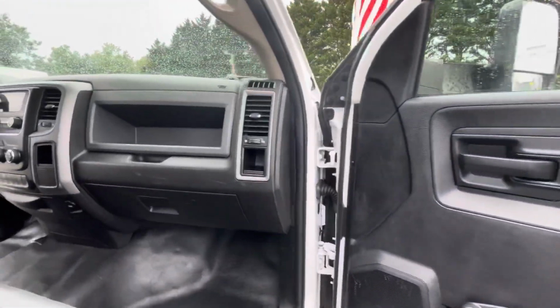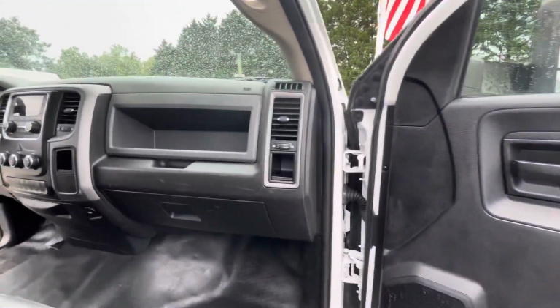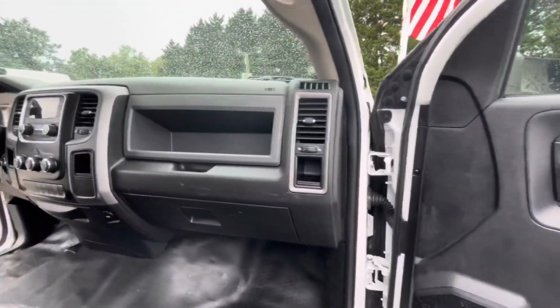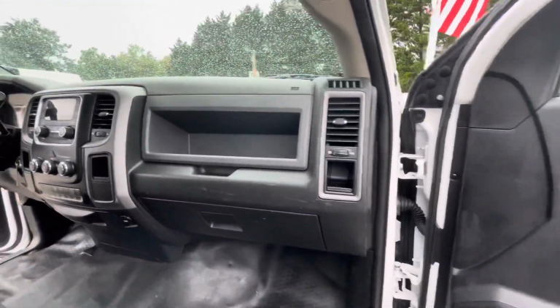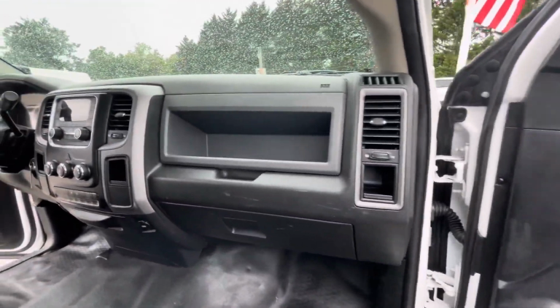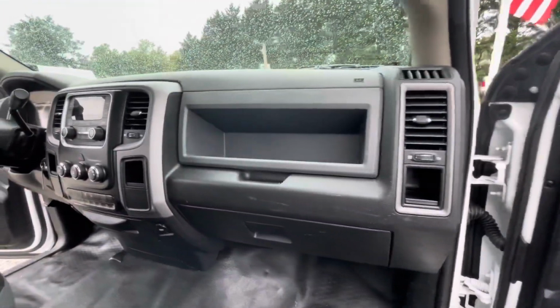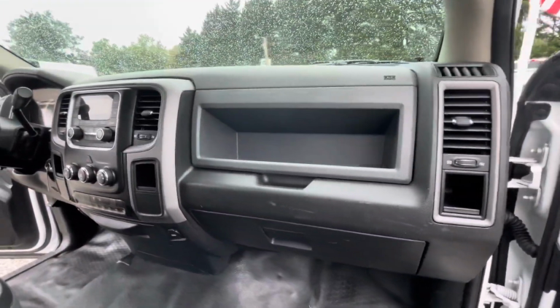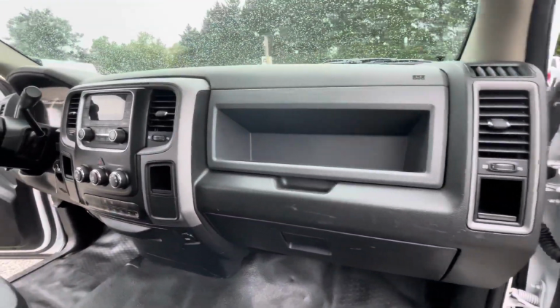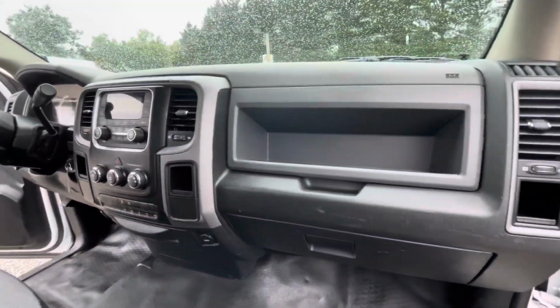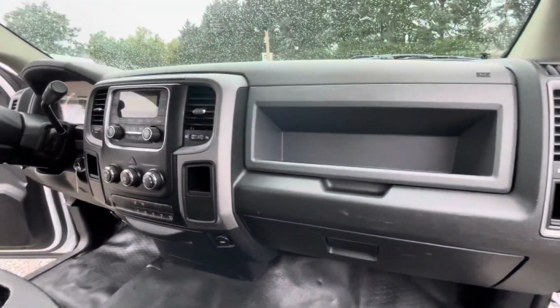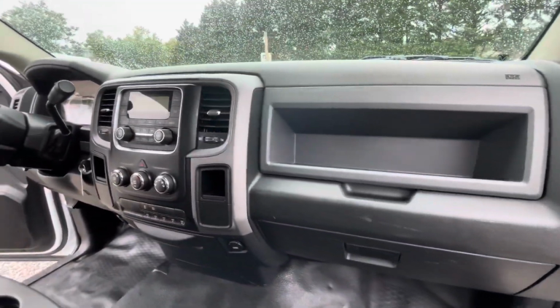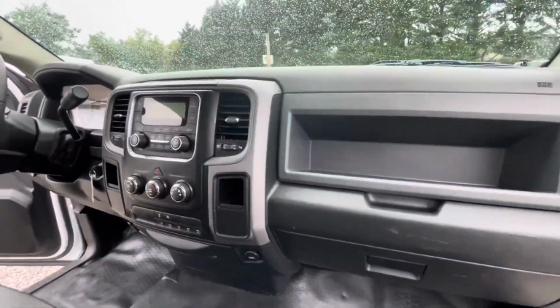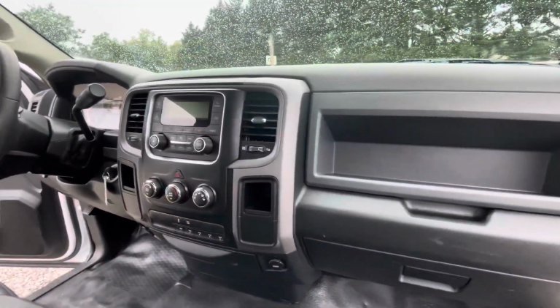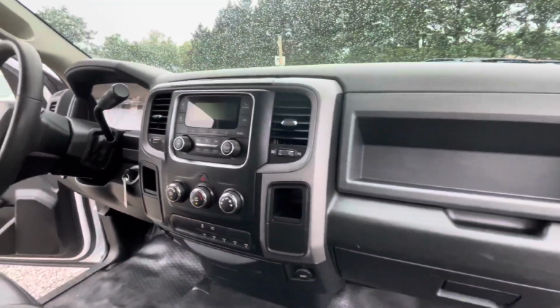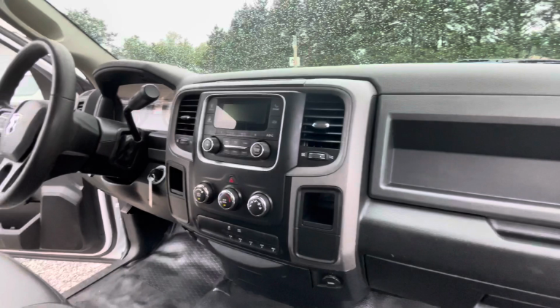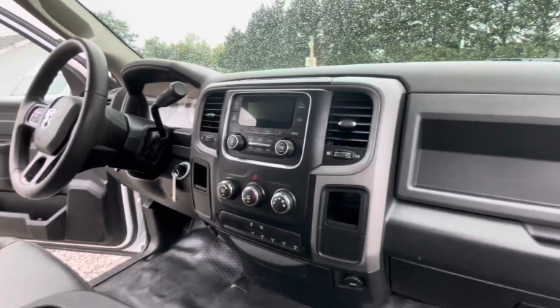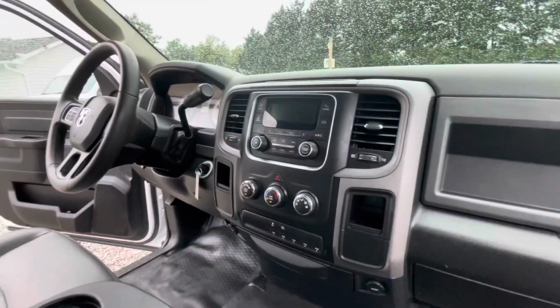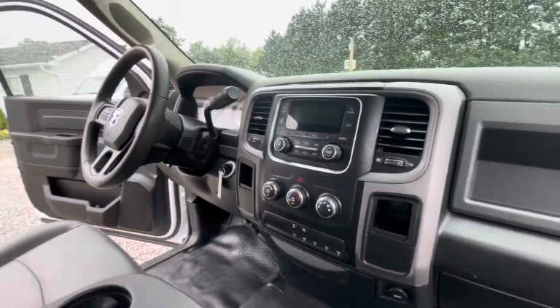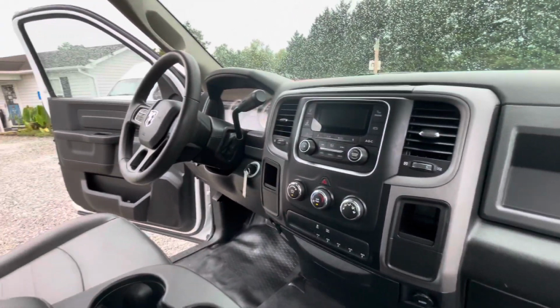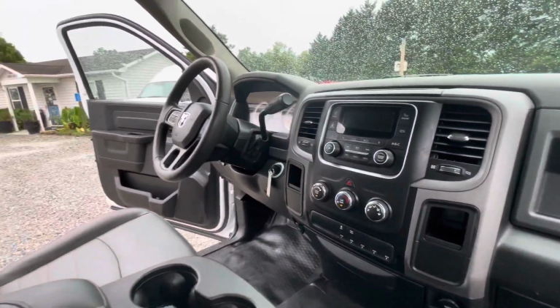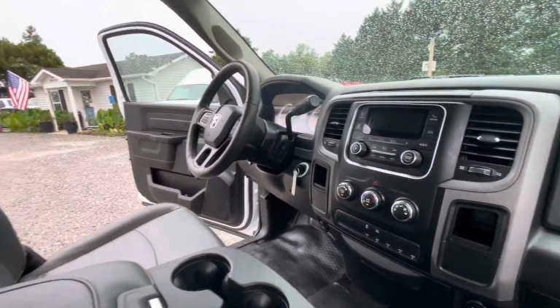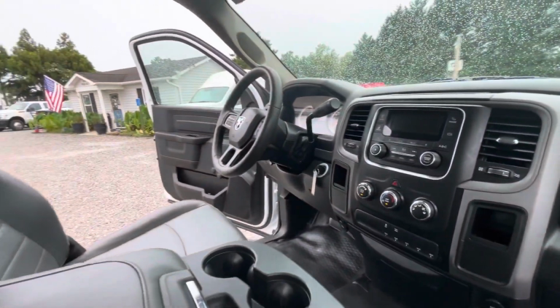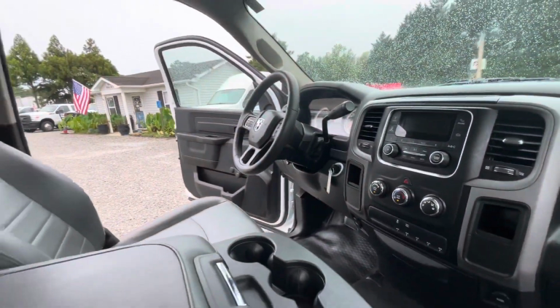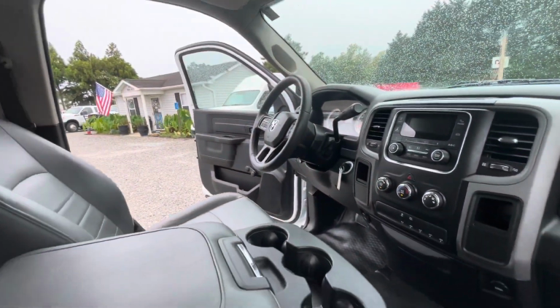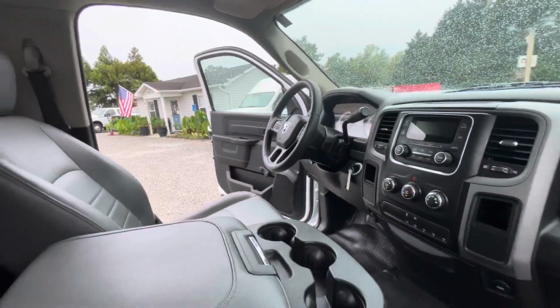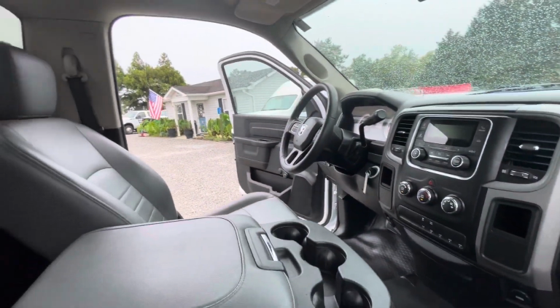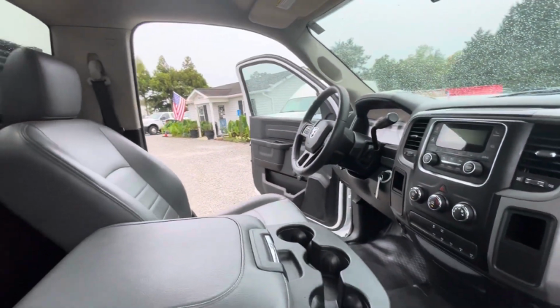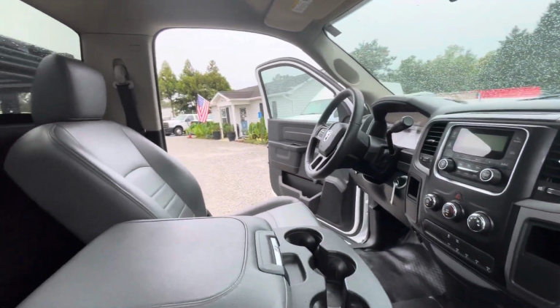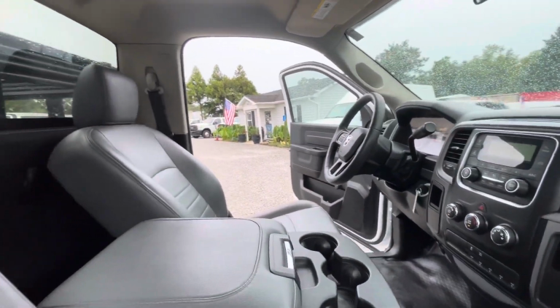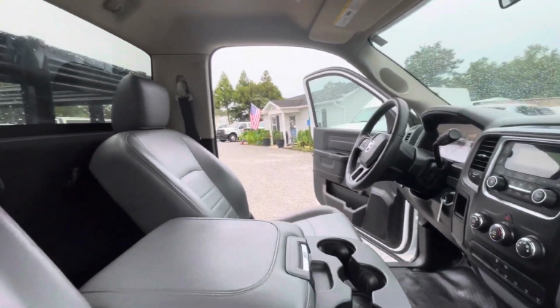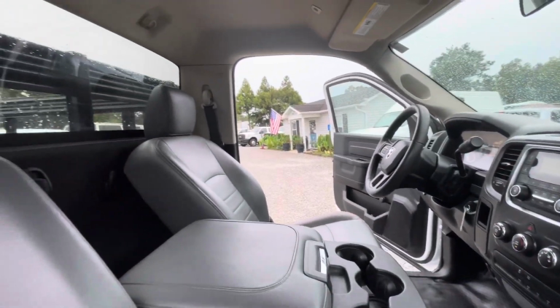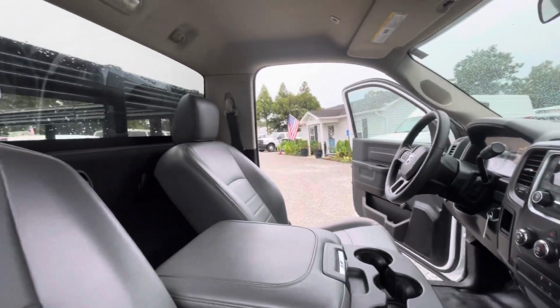This thing is in immaculate condition — really, really nice. No rips or tears in the seats, headliner's in good shape. It's going to have side impact airbags.